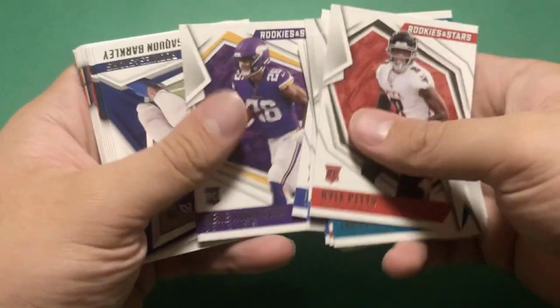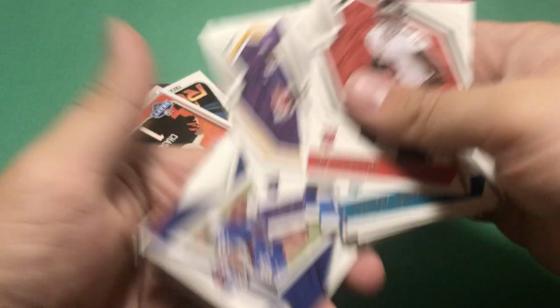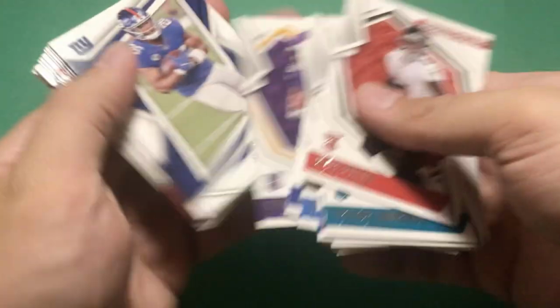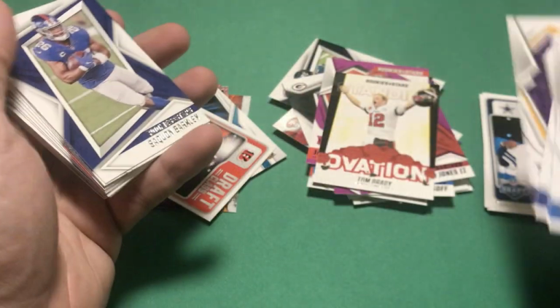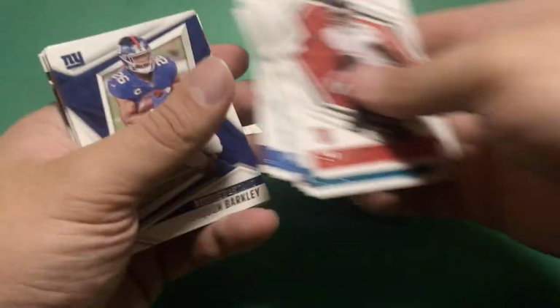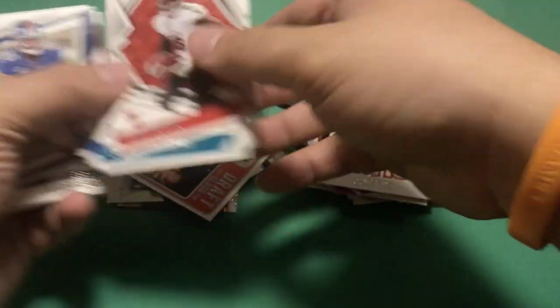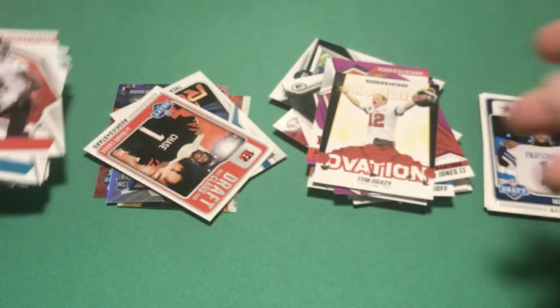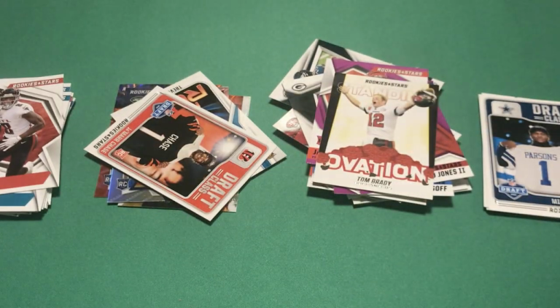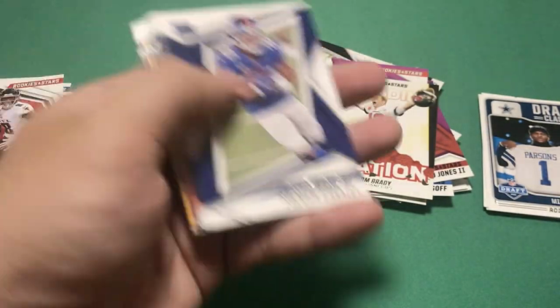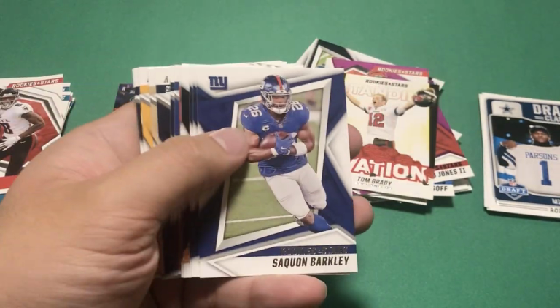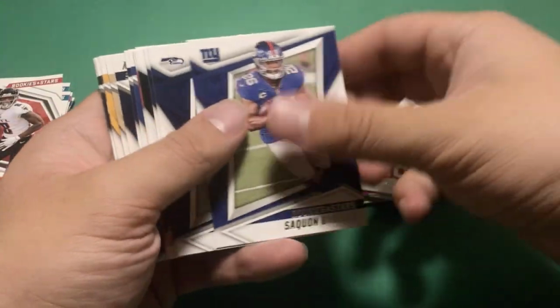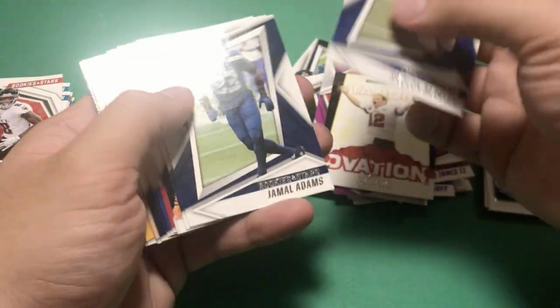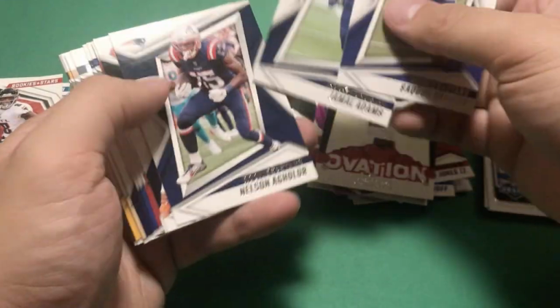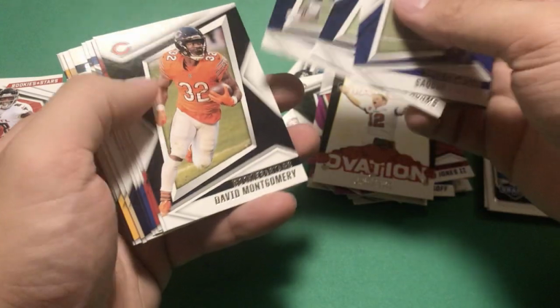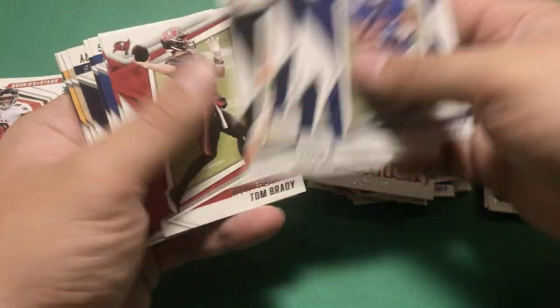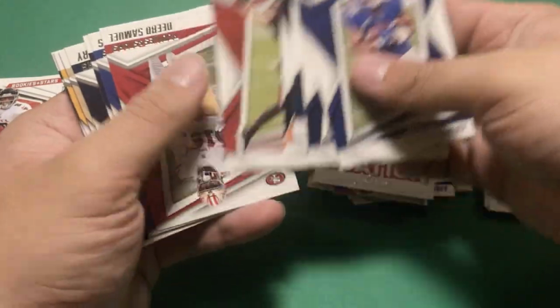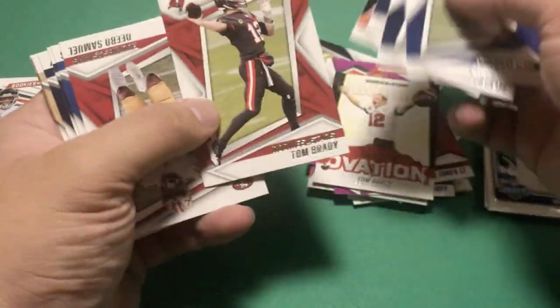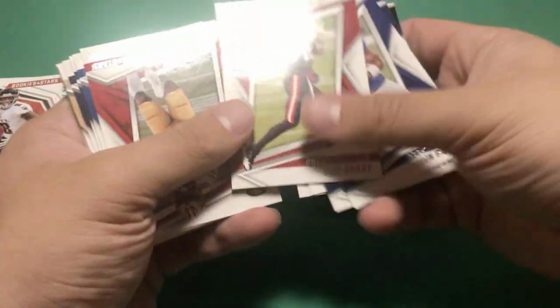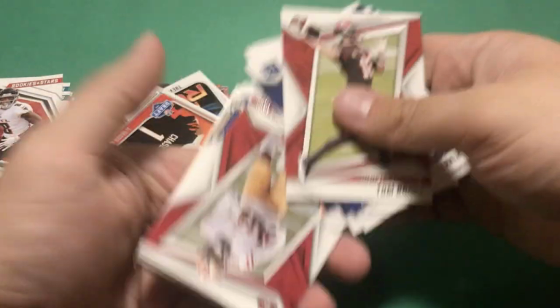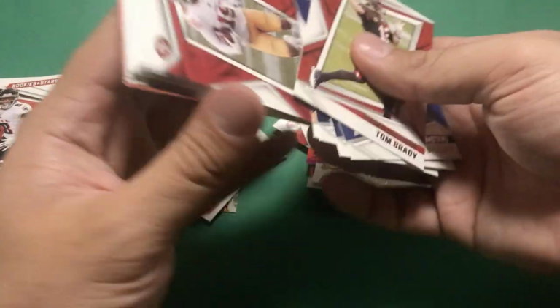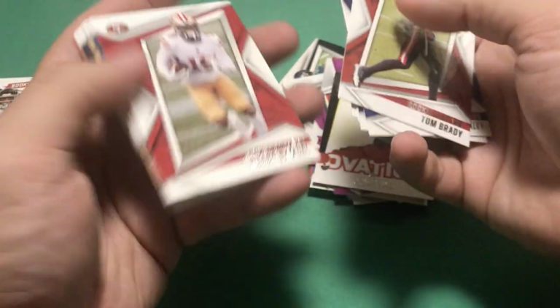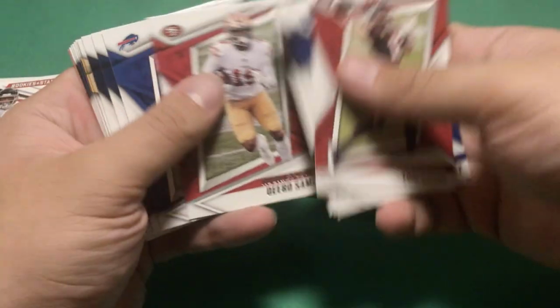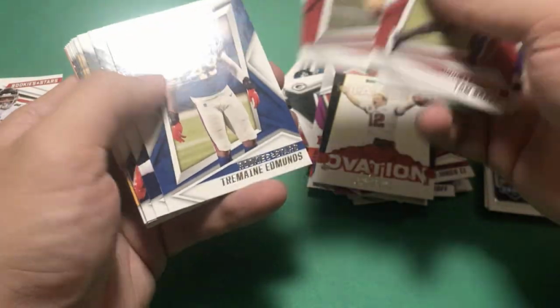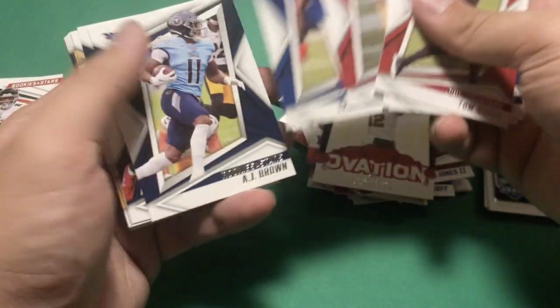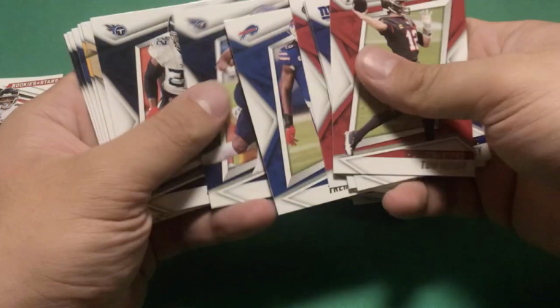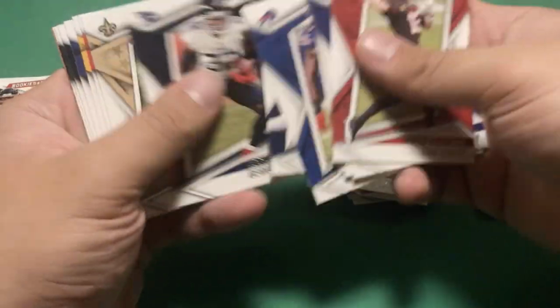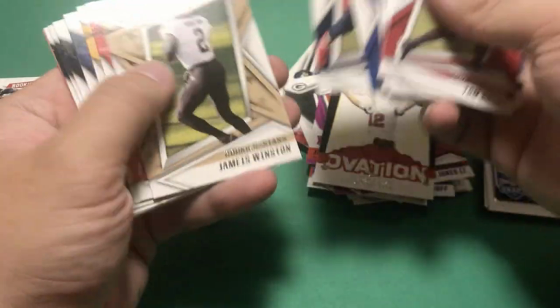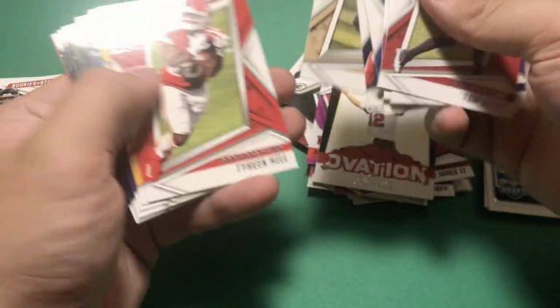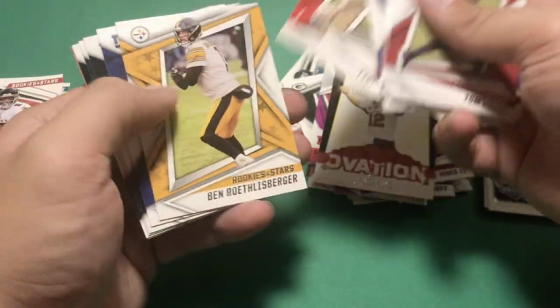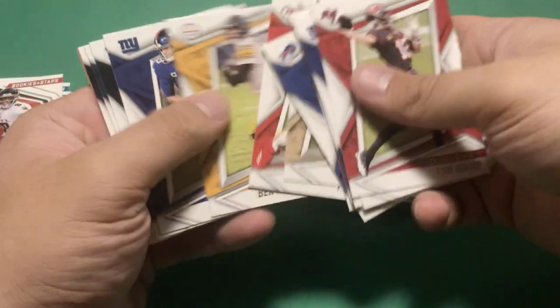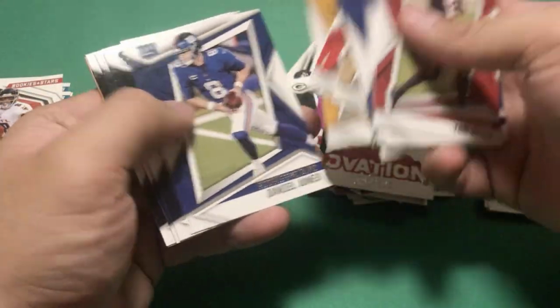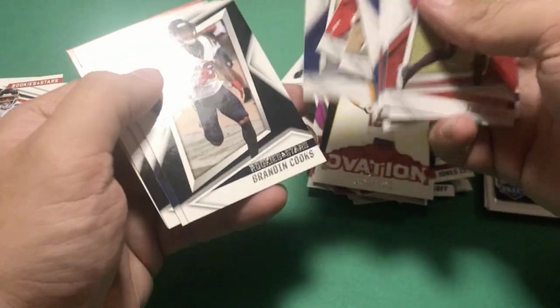Nwangwu and then the rest here should just be base - Saquon, Jamal Adams, David Montgomery, Tom Brady. Not bad, since that could be his last Rookies and Stars card as an active player.